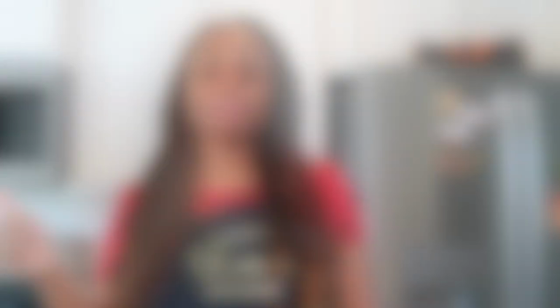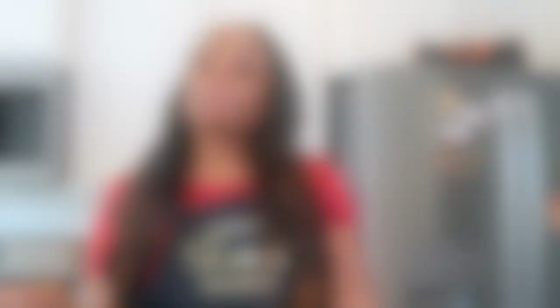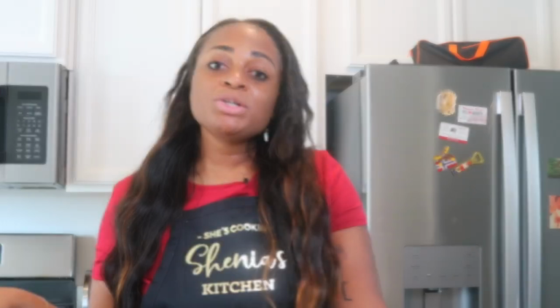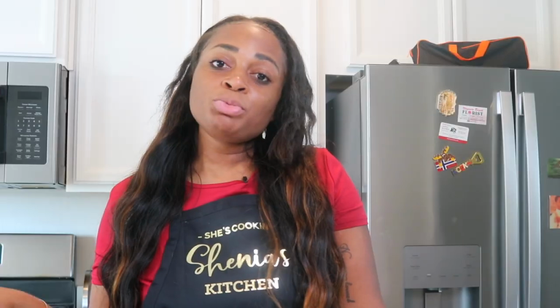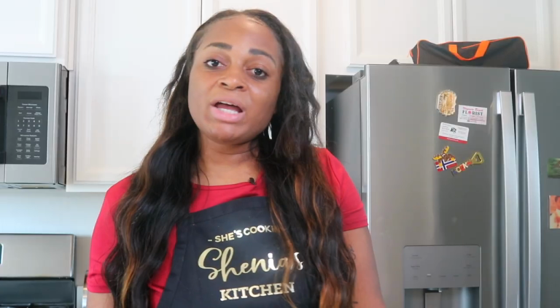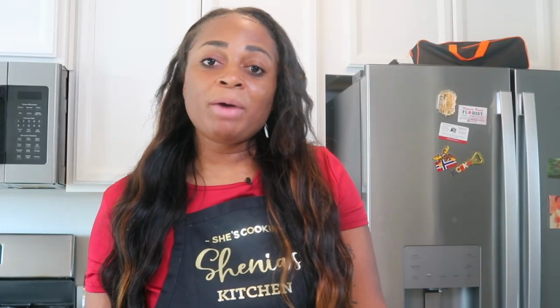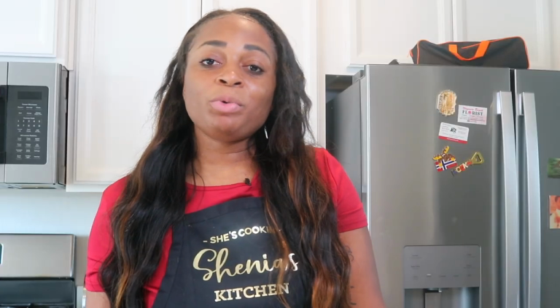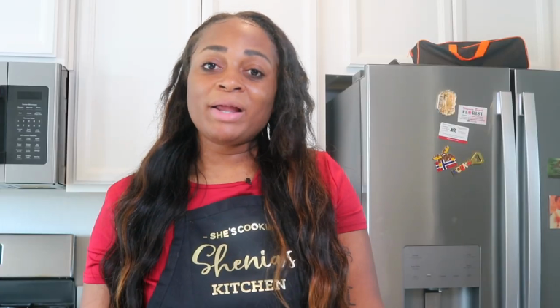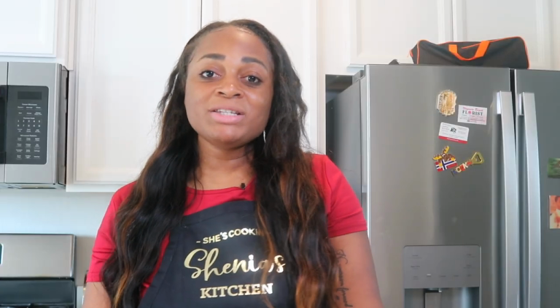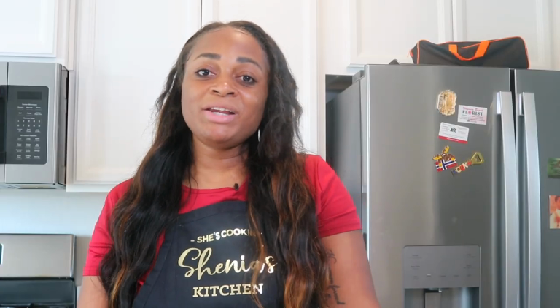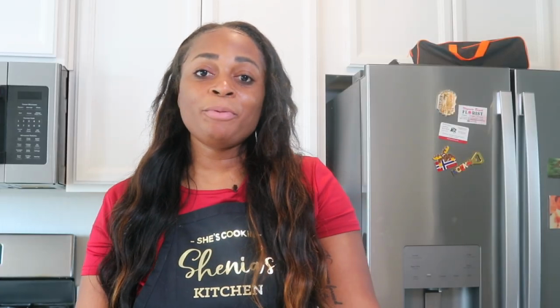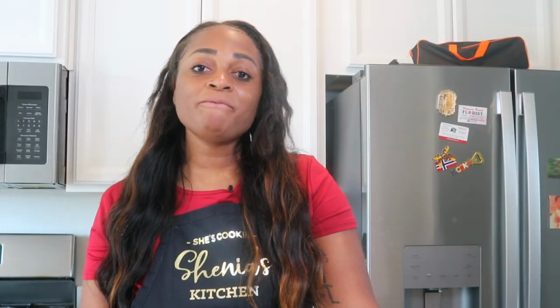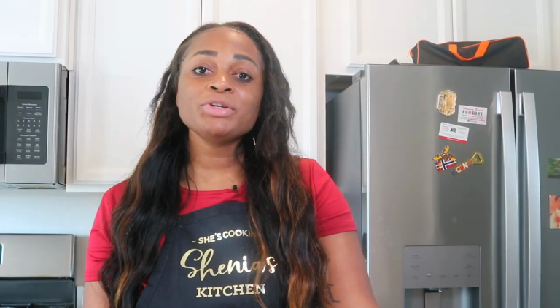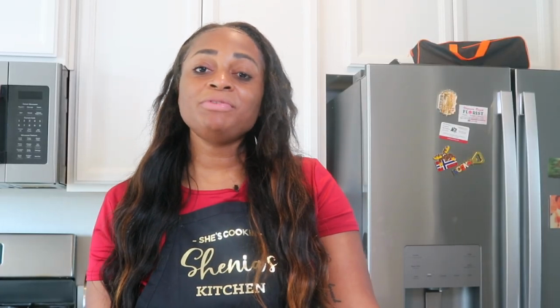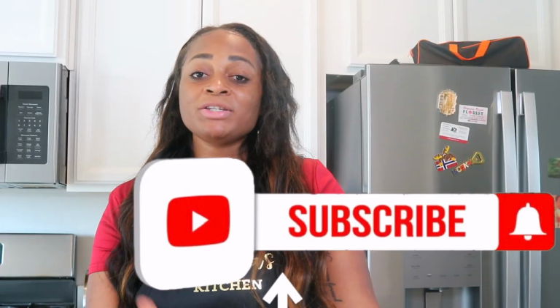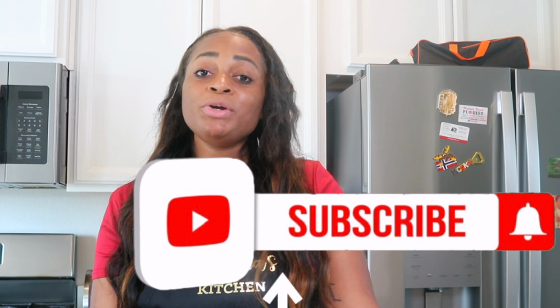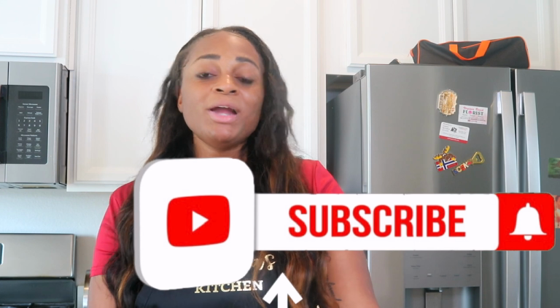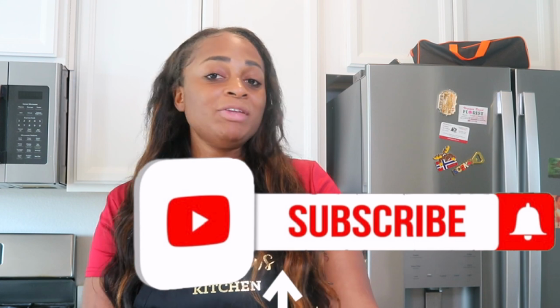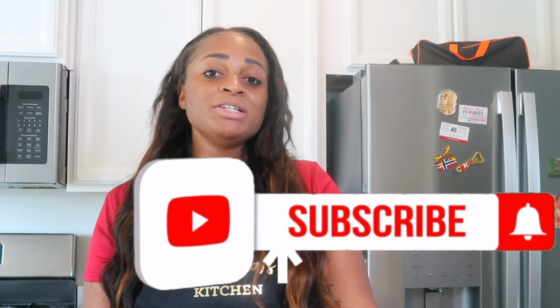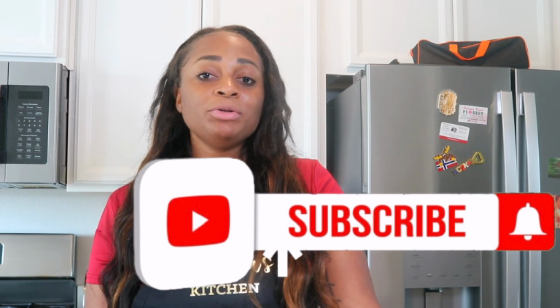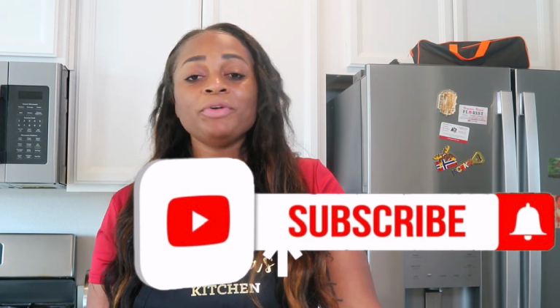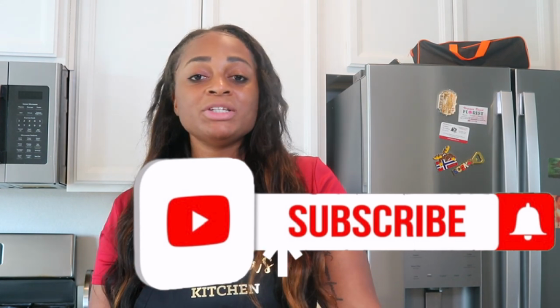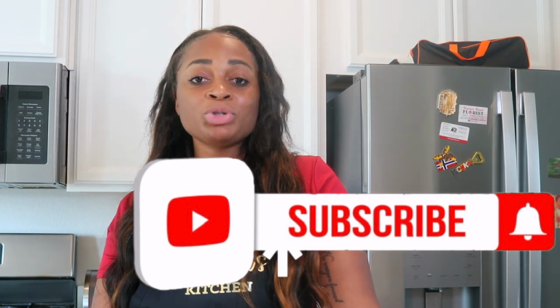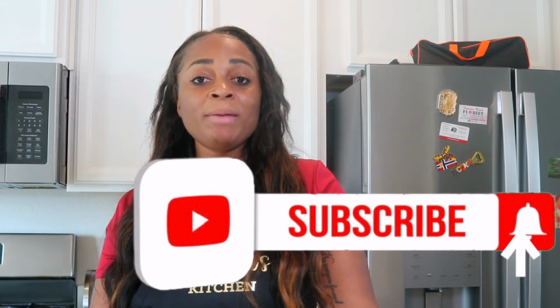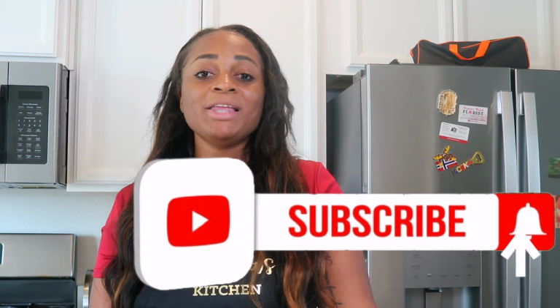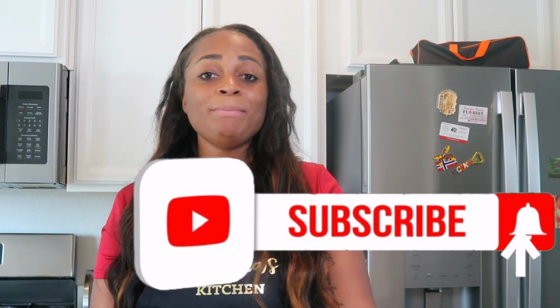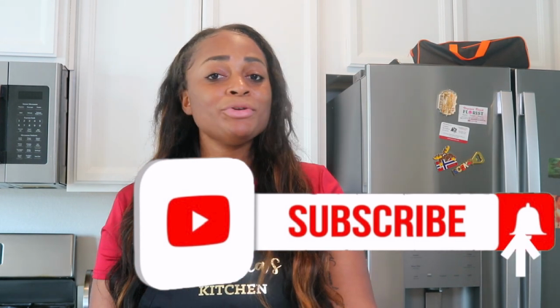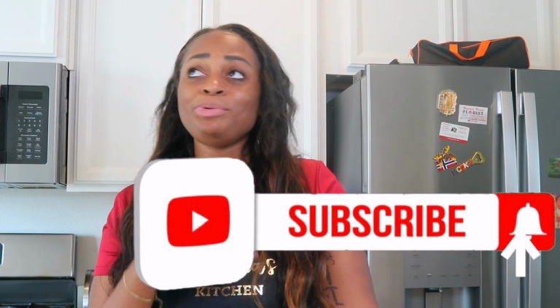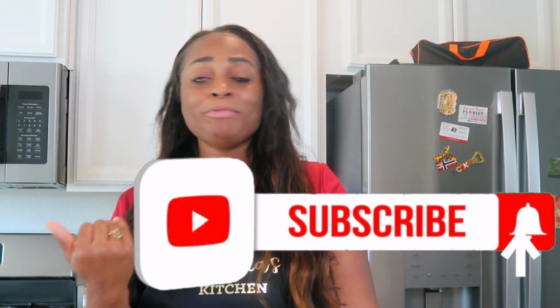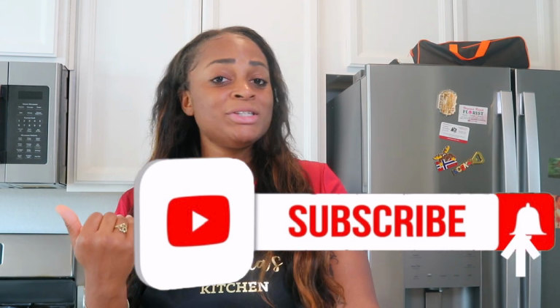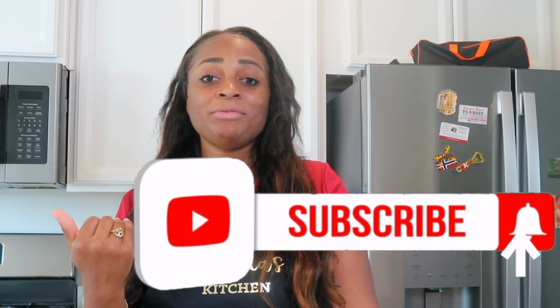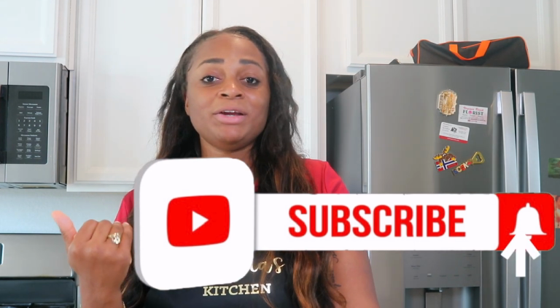I don't want to waste too much more time — I want to roll right into this video. But first, if you guys are new here and haven't done so, don't forget to subscribe and hit that bell so you never miss another video.